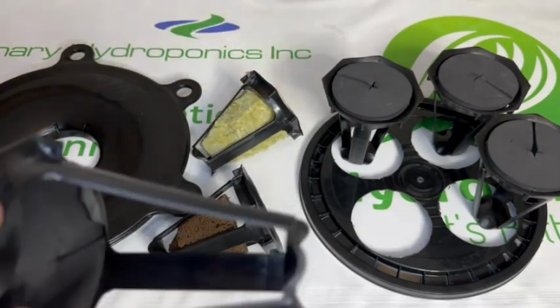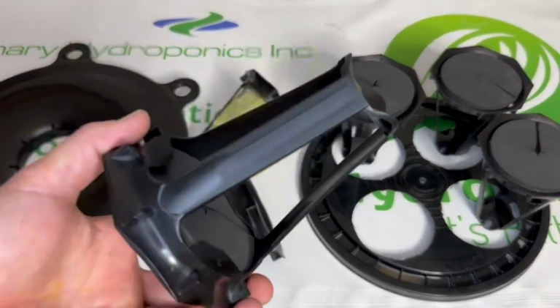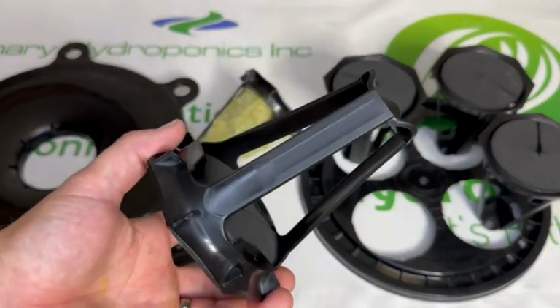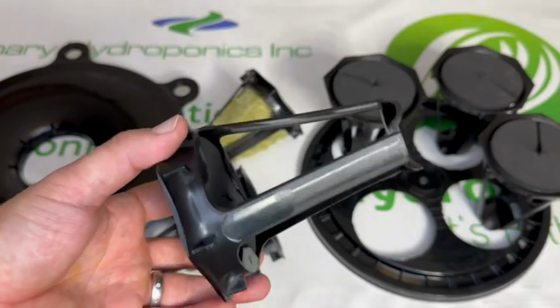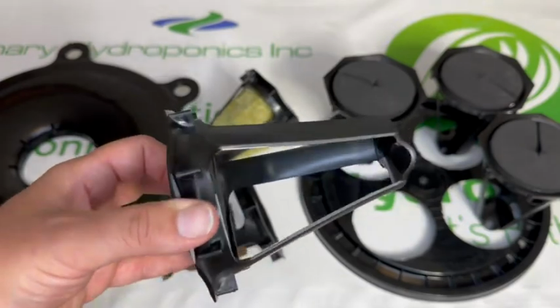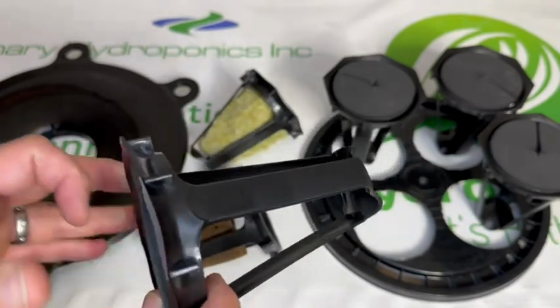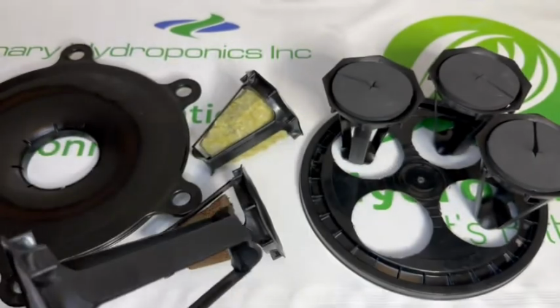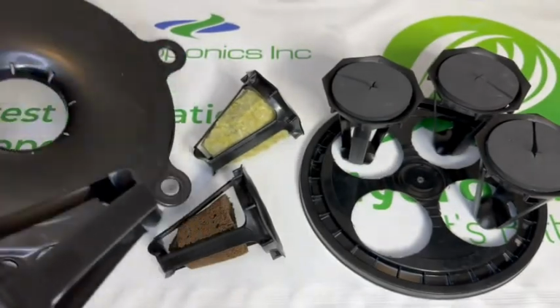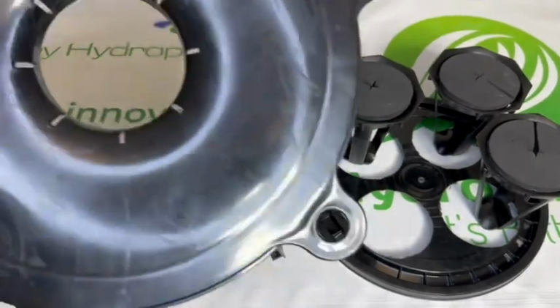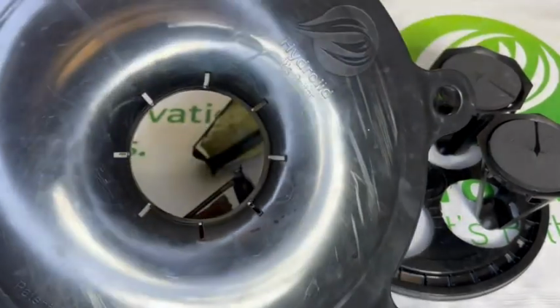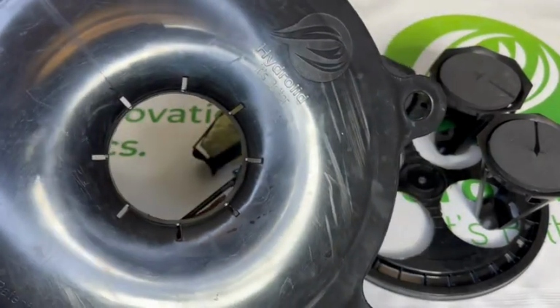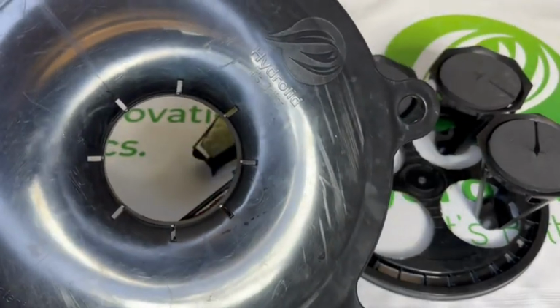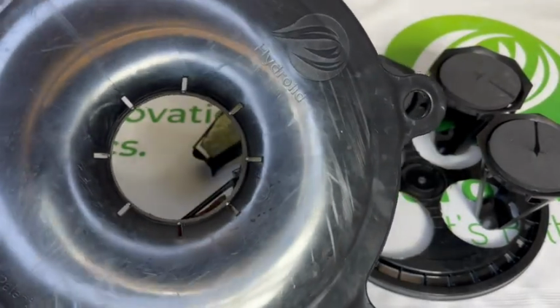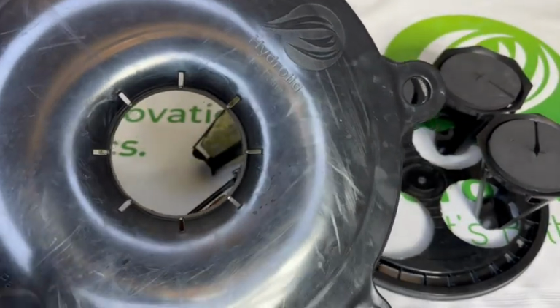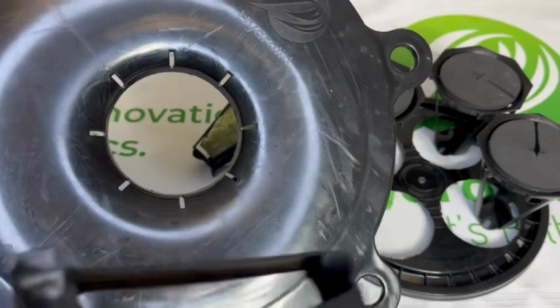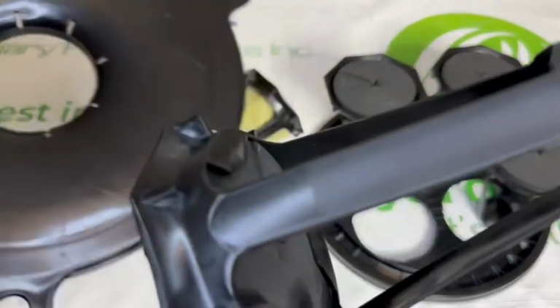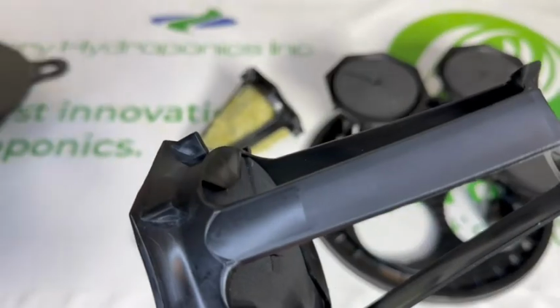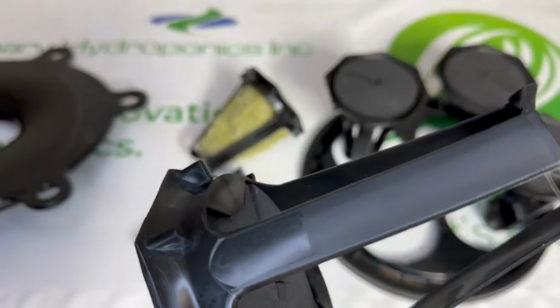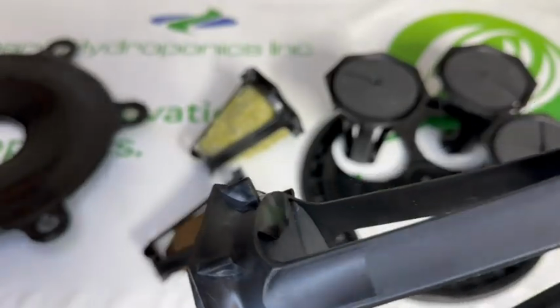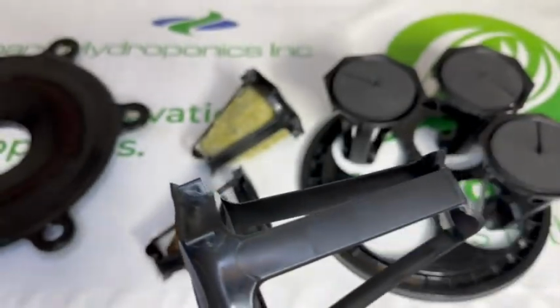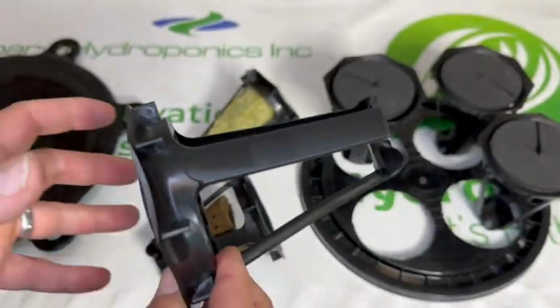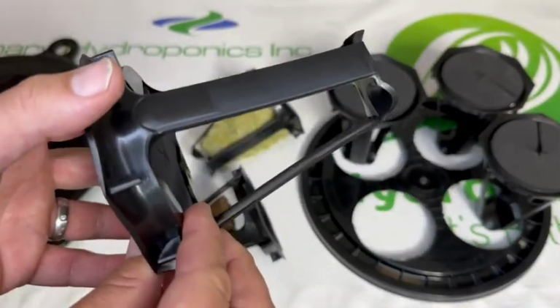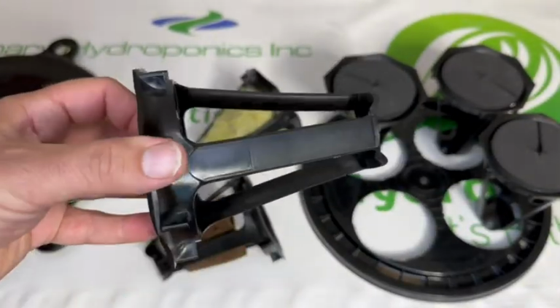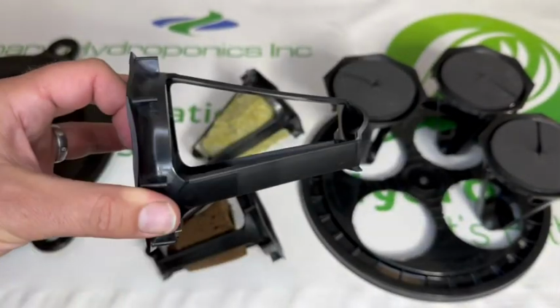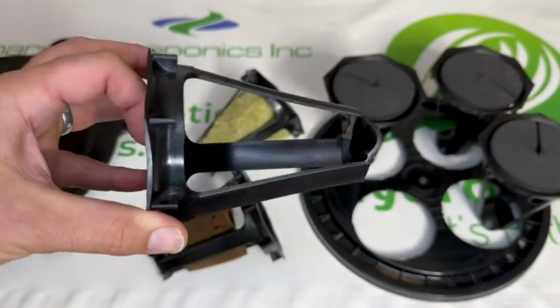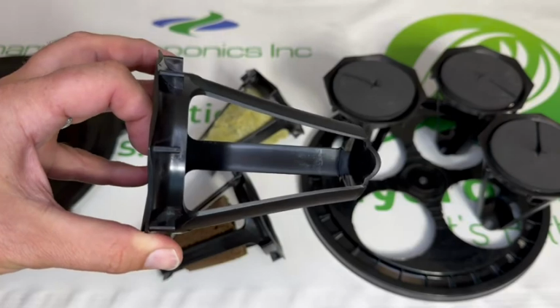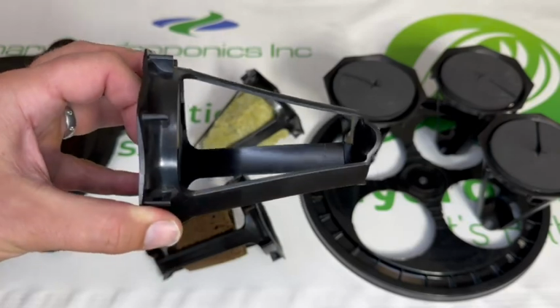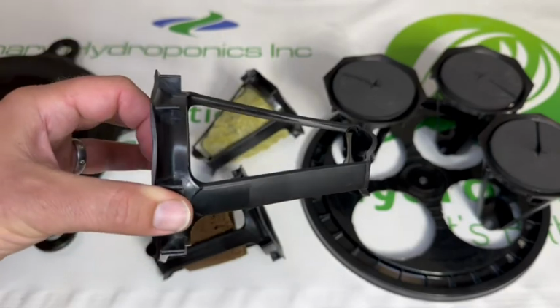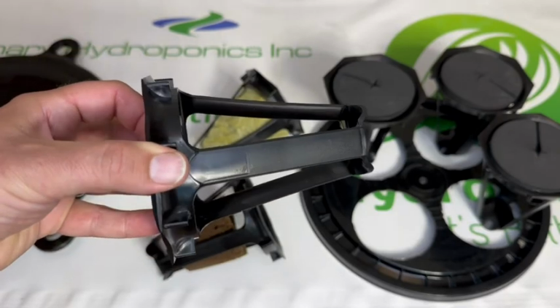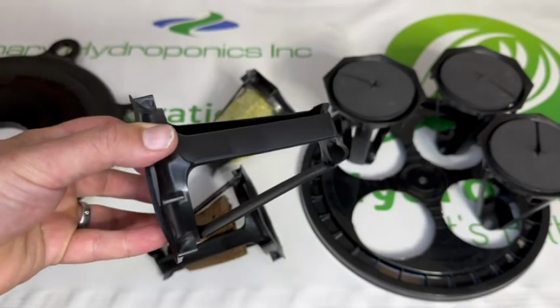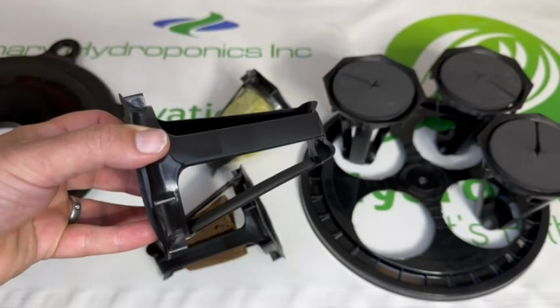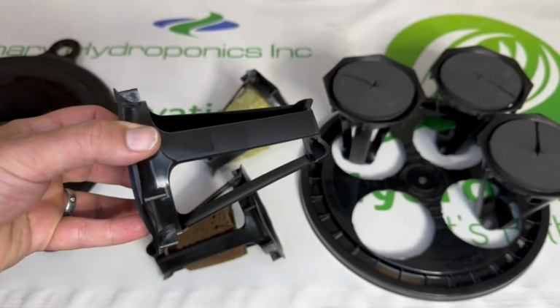The hydropod locks firmly into the hydro lid using a set of teeth on the bottom. This will keep your plant firmly in place even when growing the largest plants.